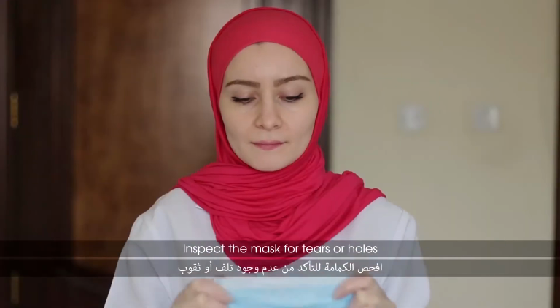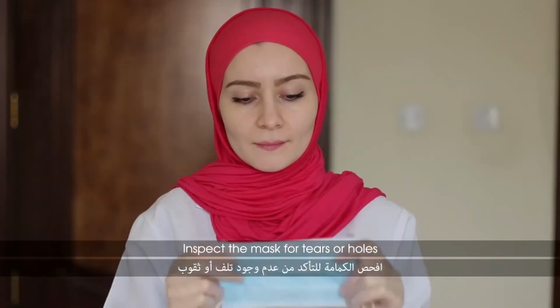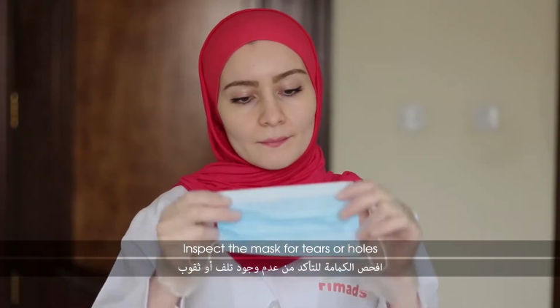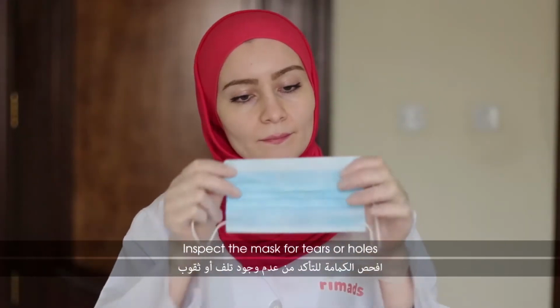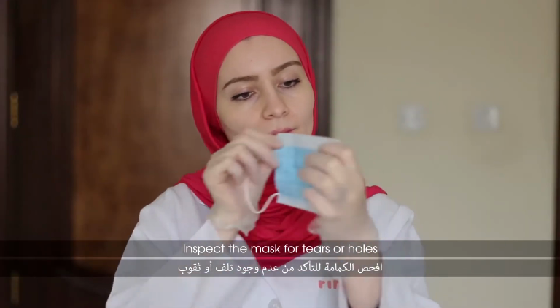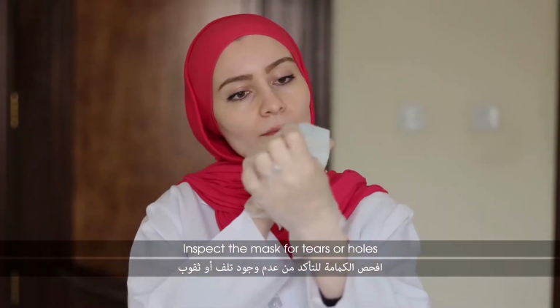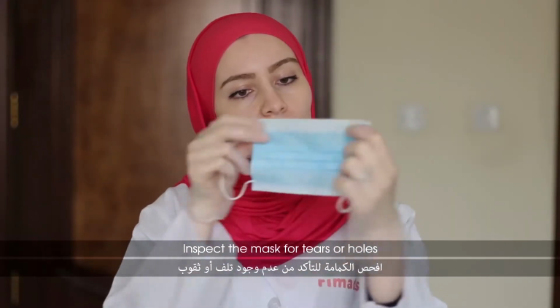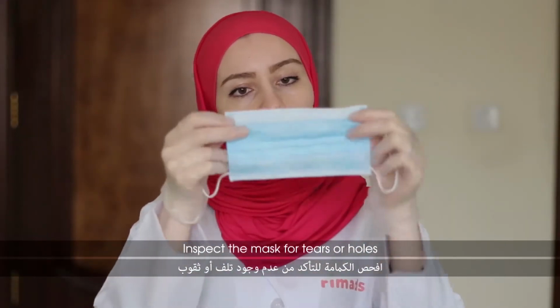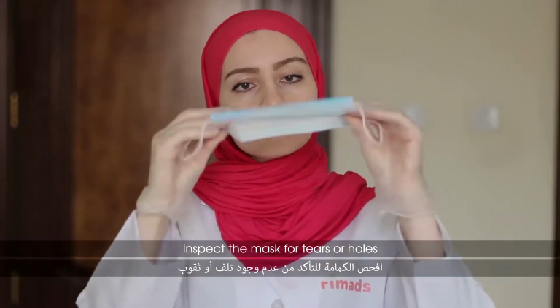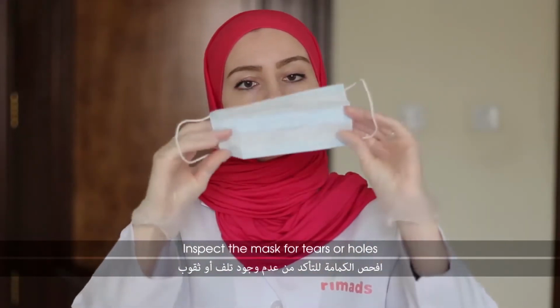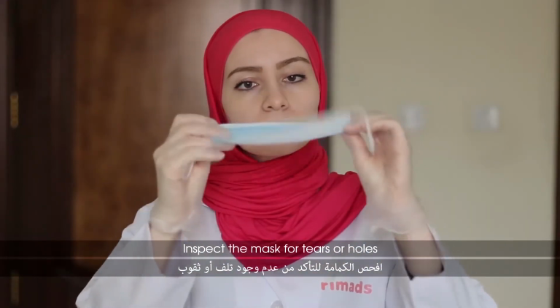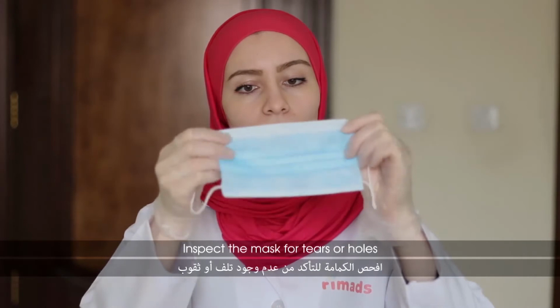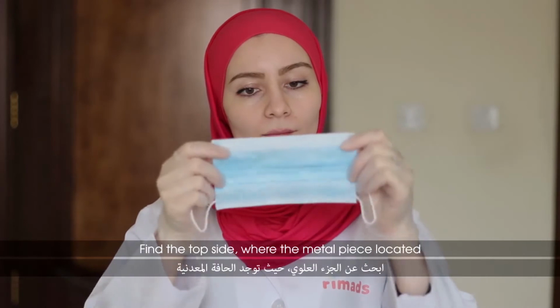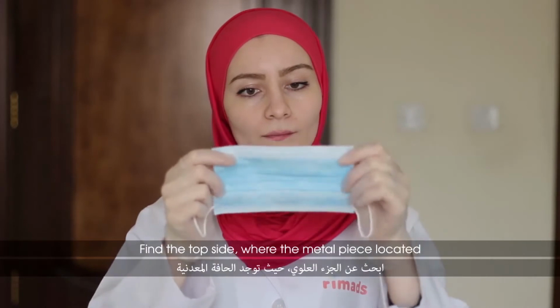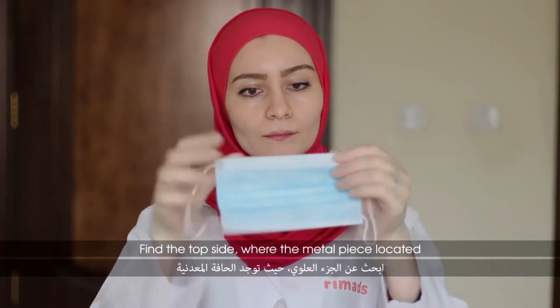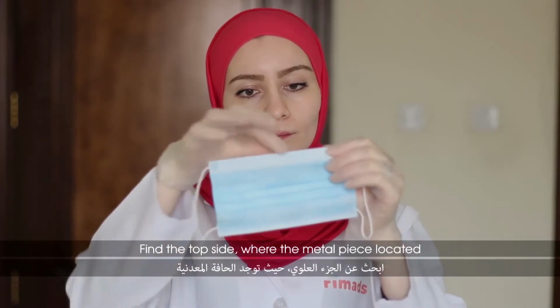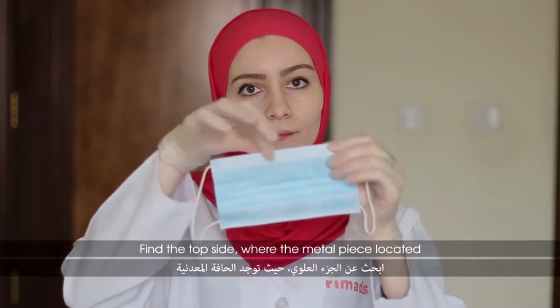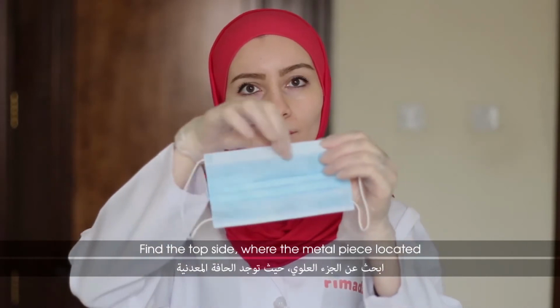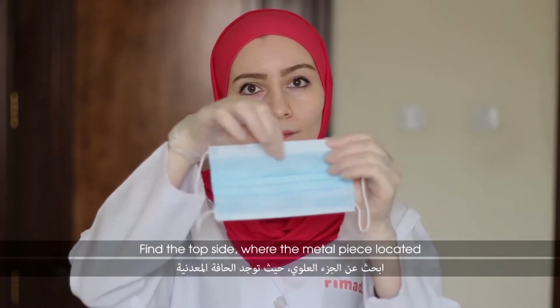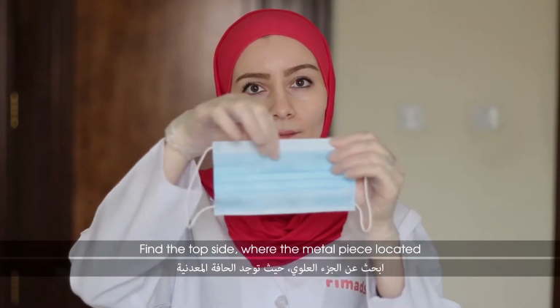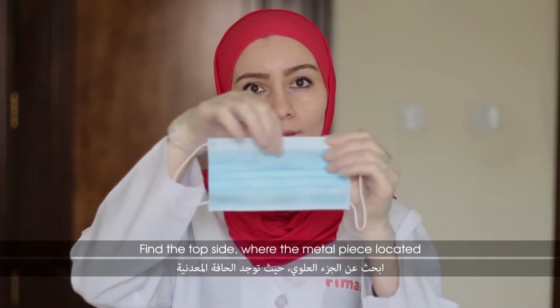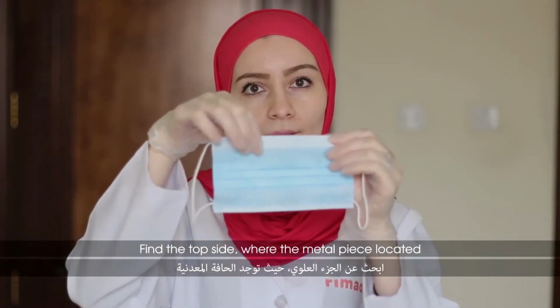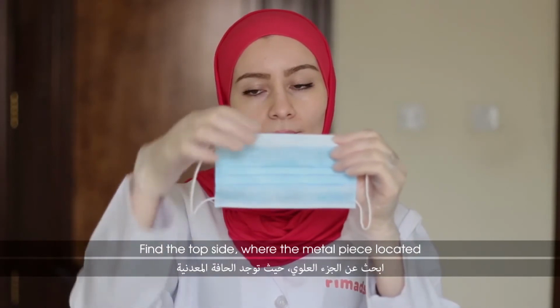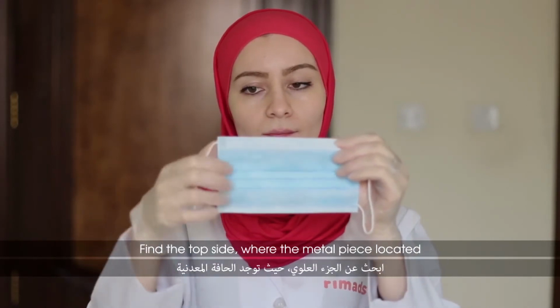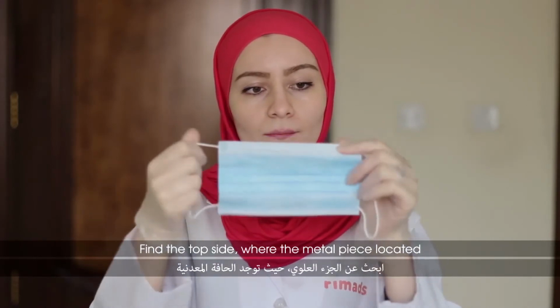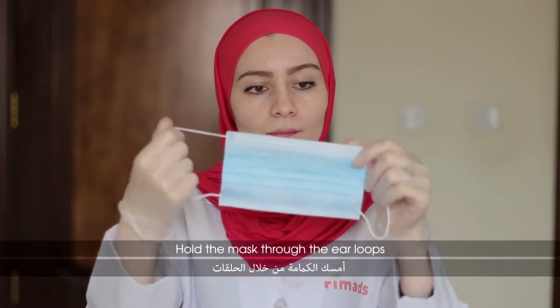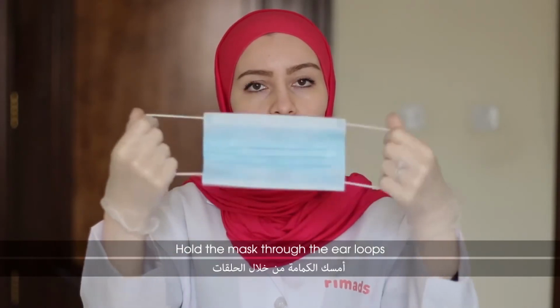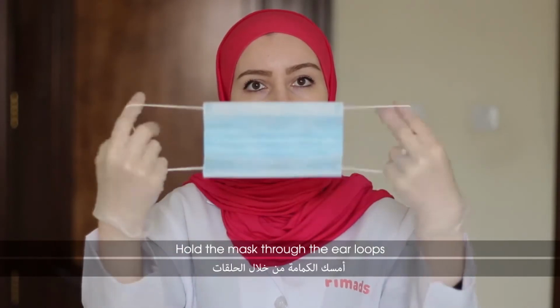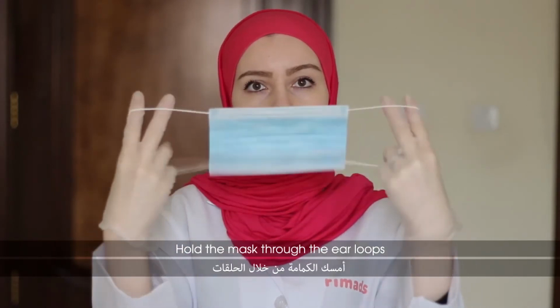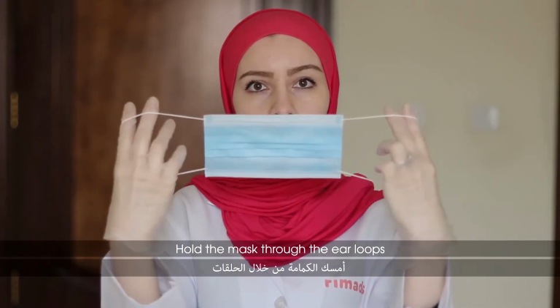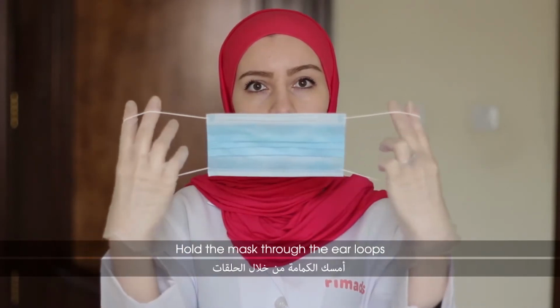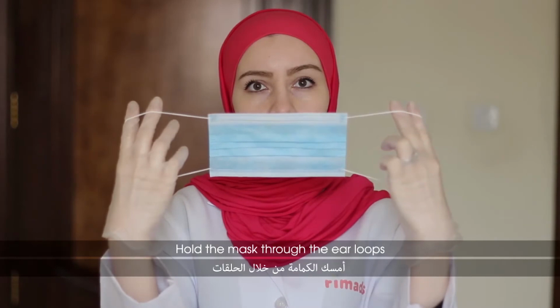Inspect the mask for tears or holes. Find the top side where the metal piece is located, and hold the mask through the ear loops.